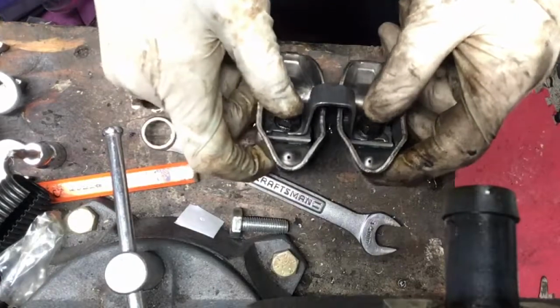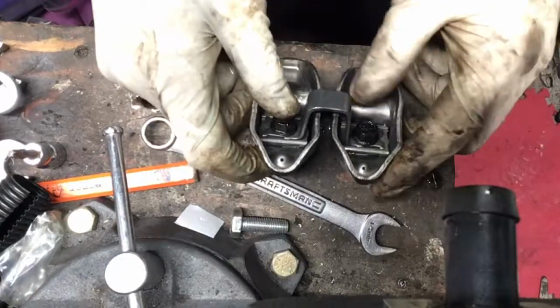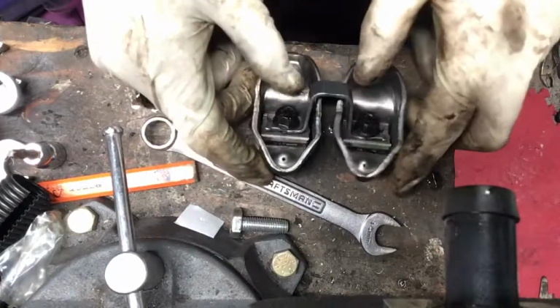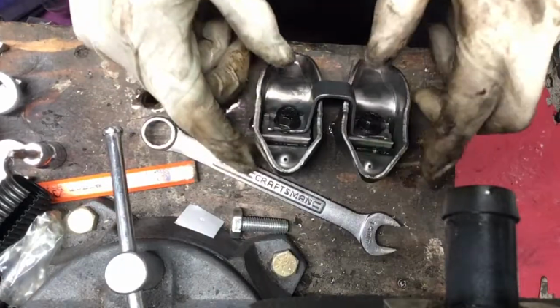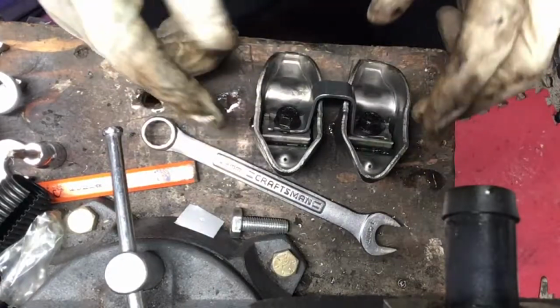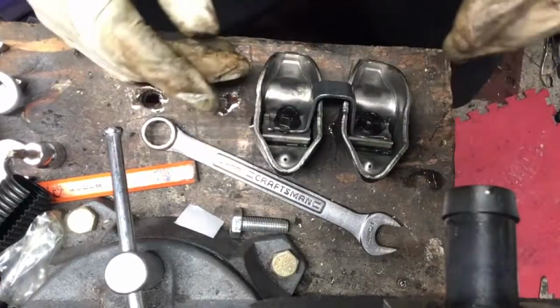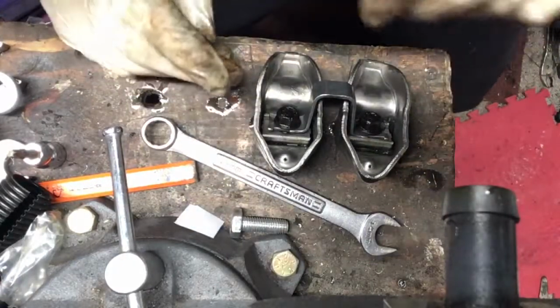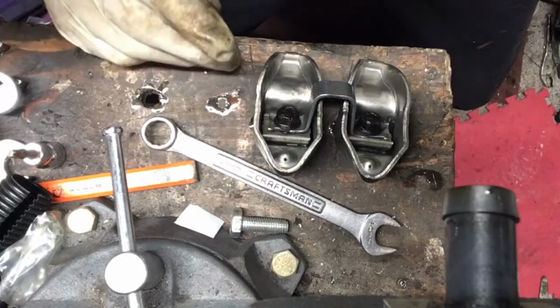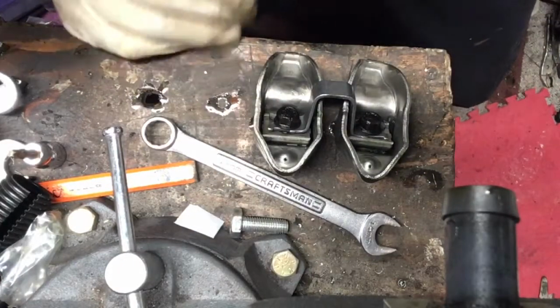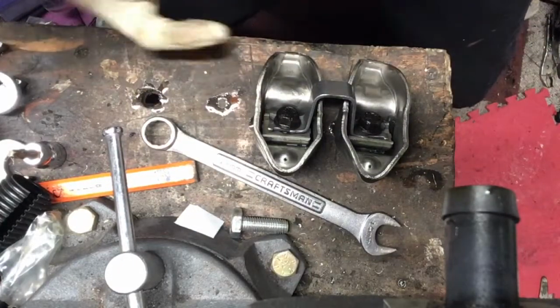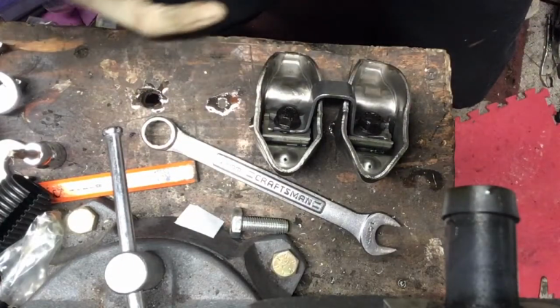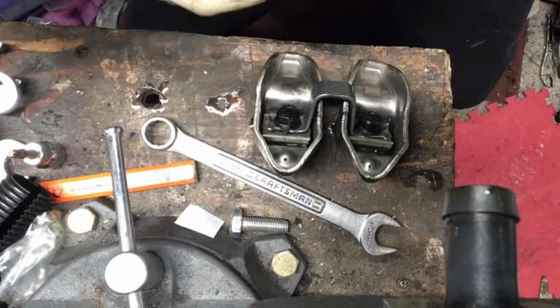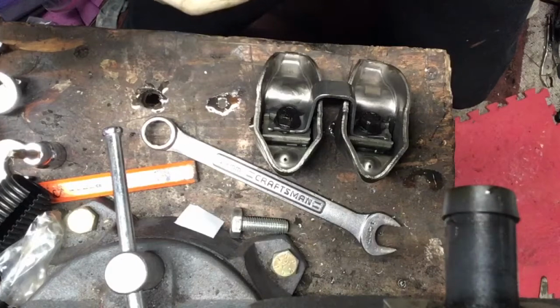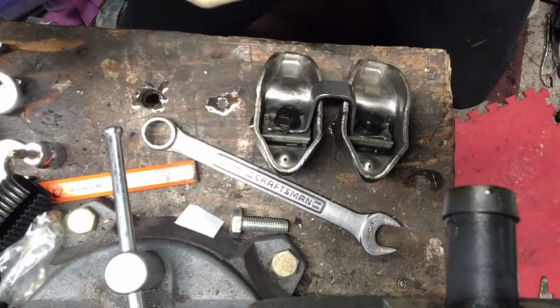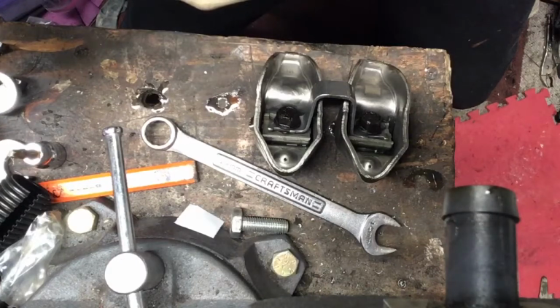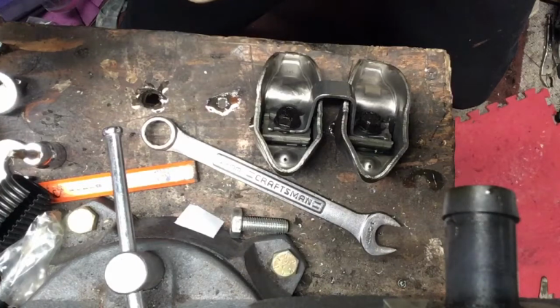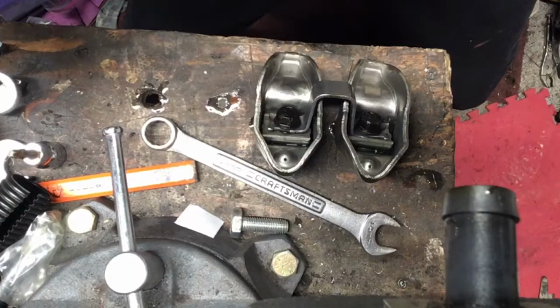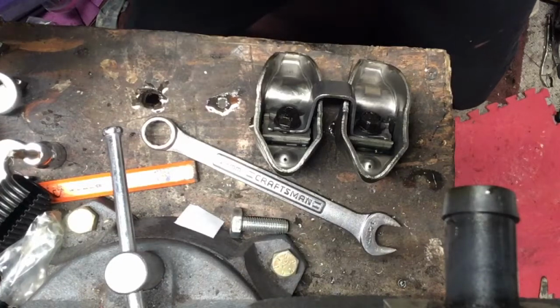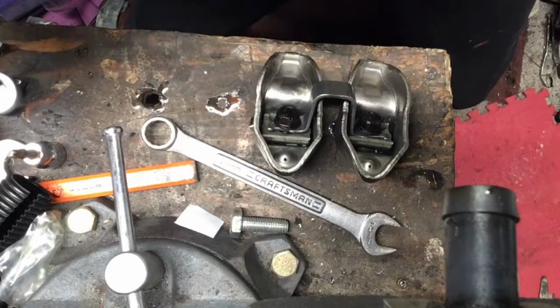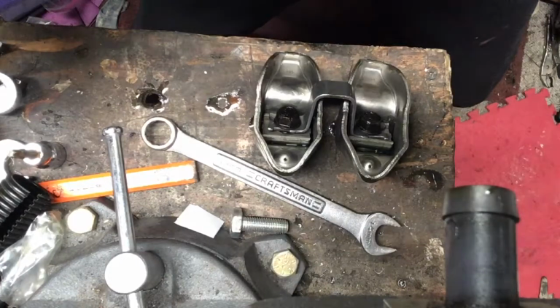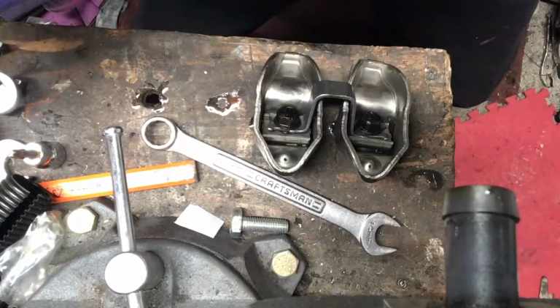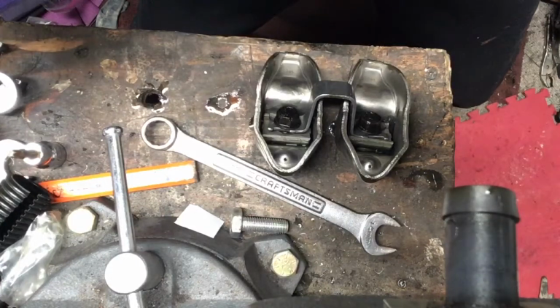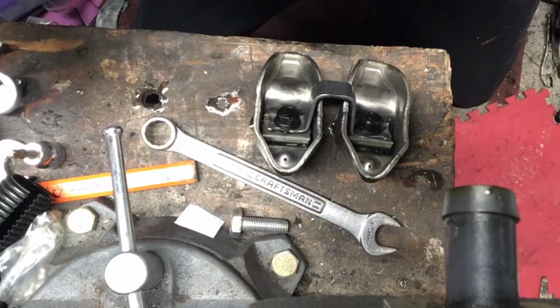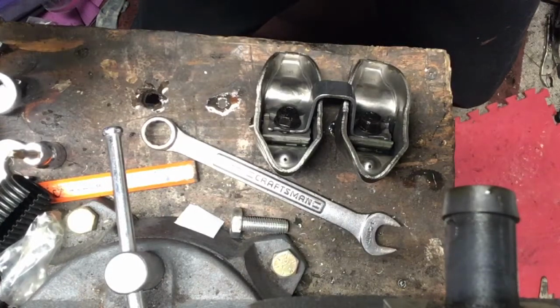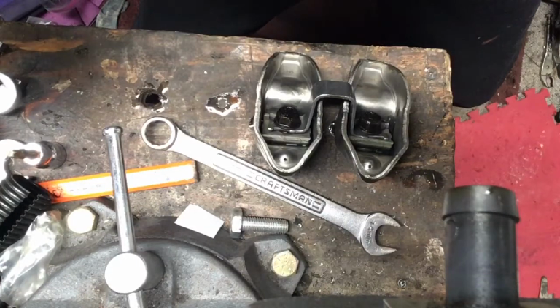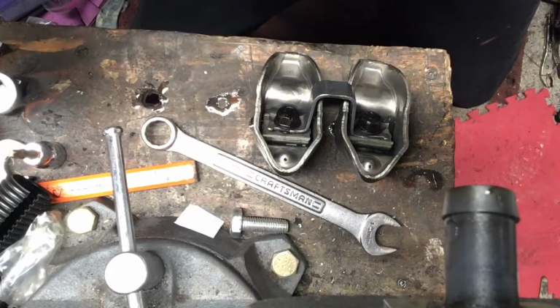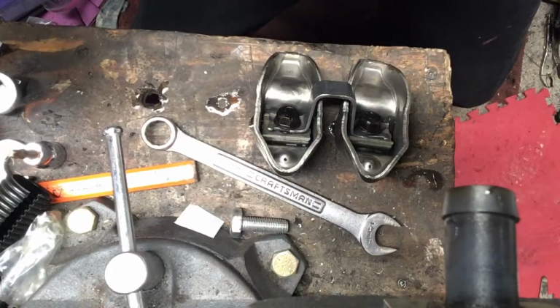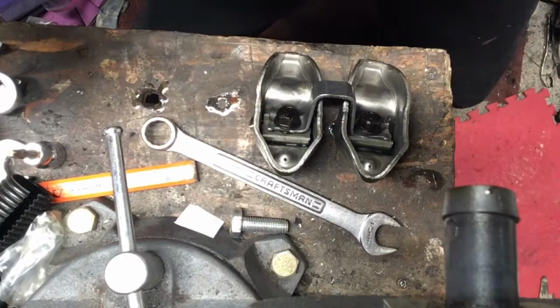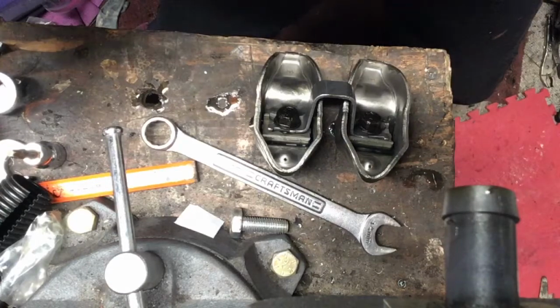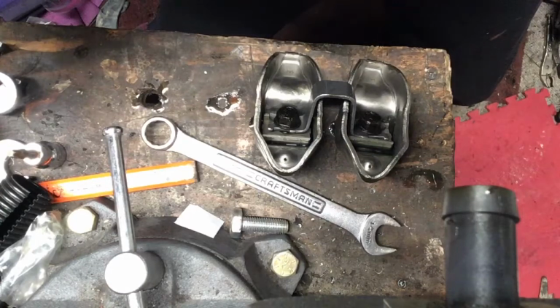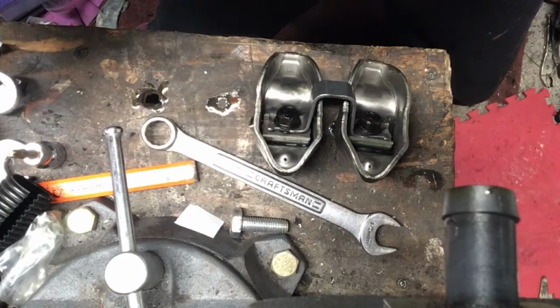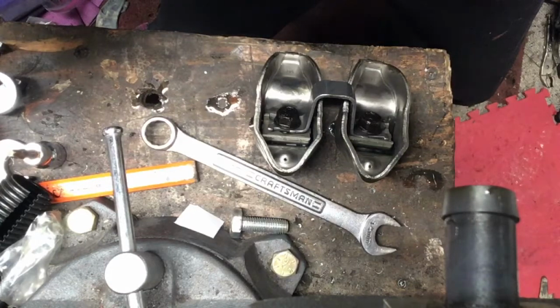Then we take the old bolts, which are half inch, and throw them back on the head. I hope you enjoyed it — comment if you have any questions, thanks!